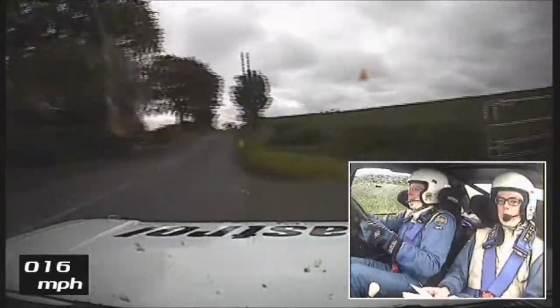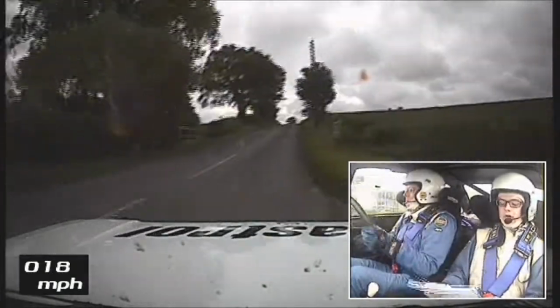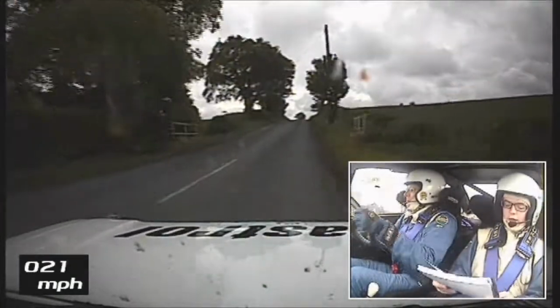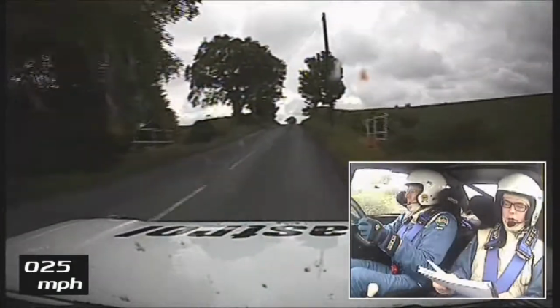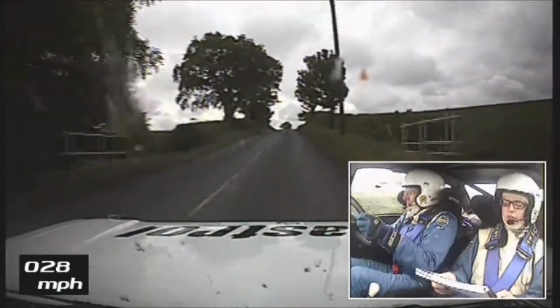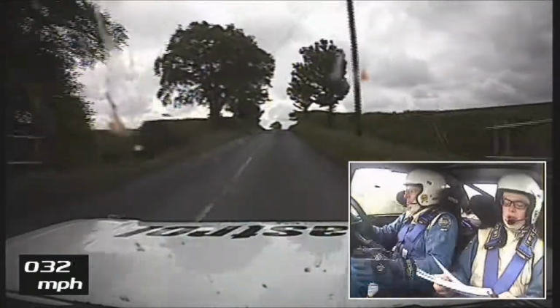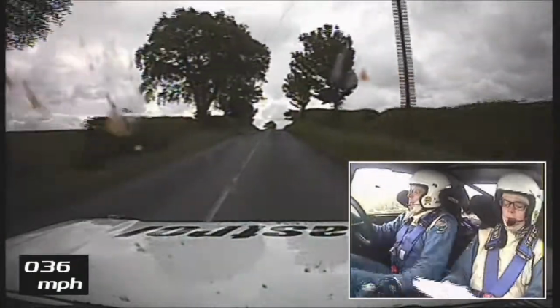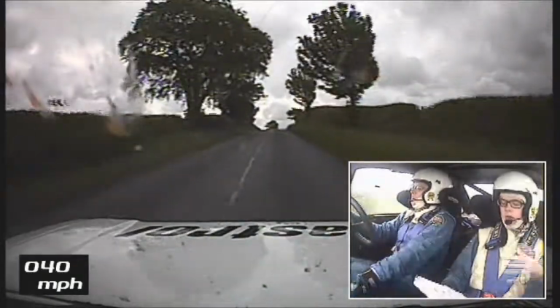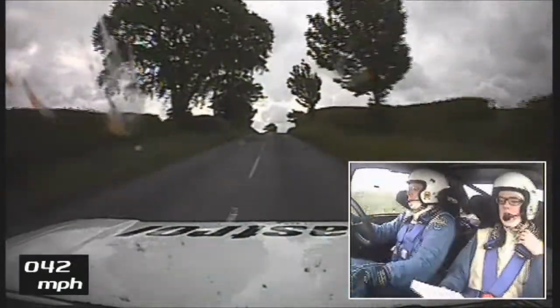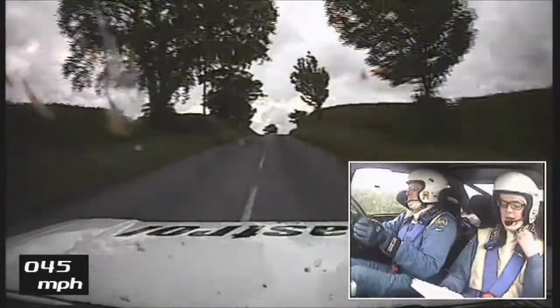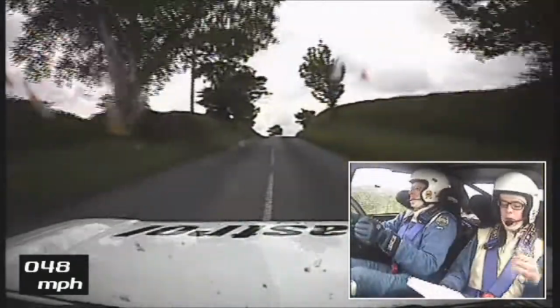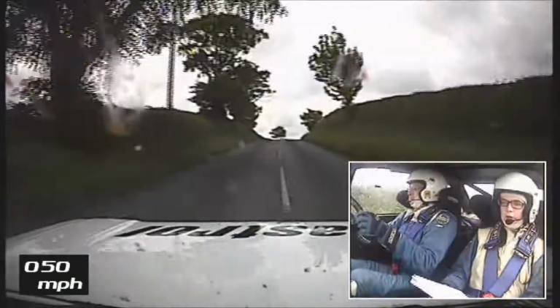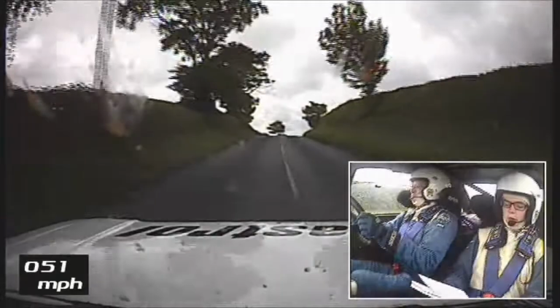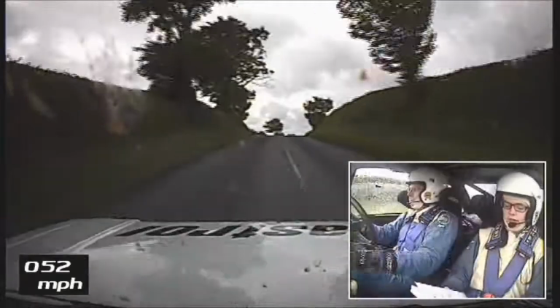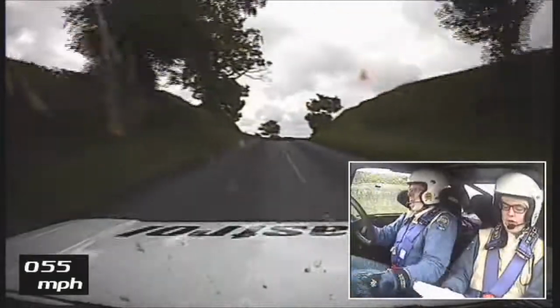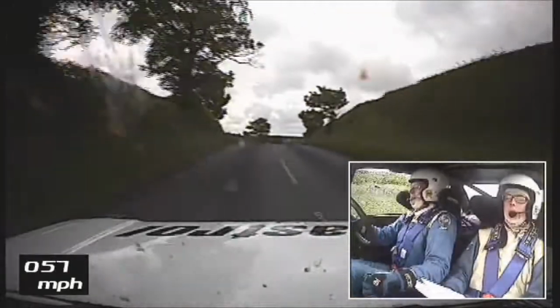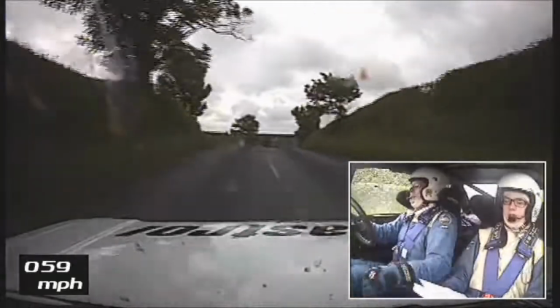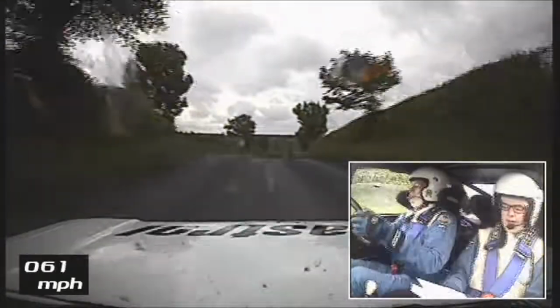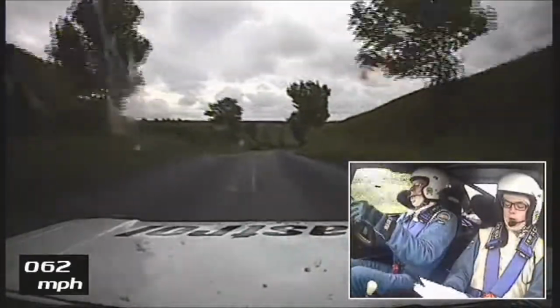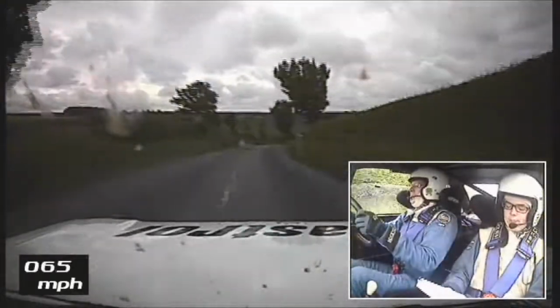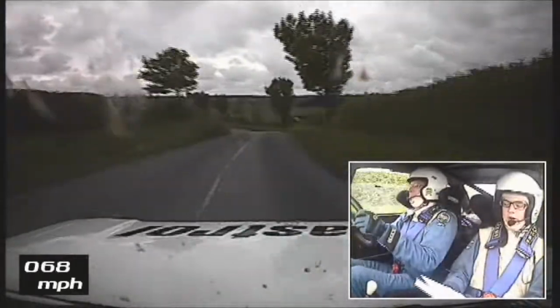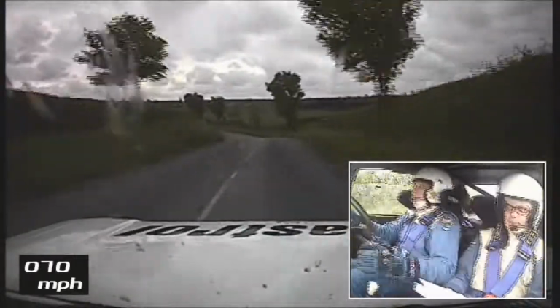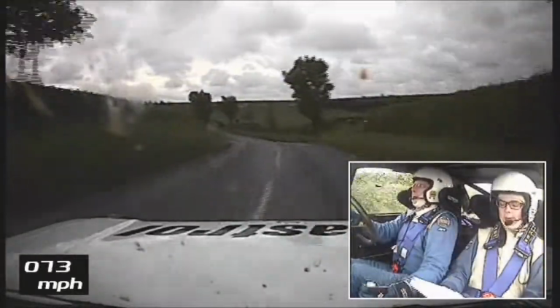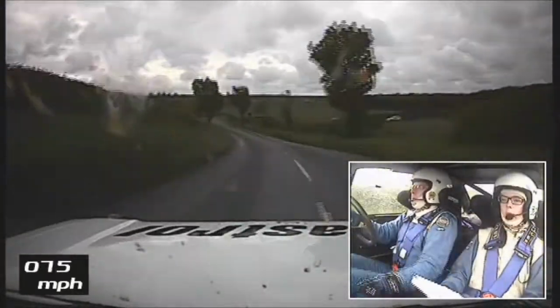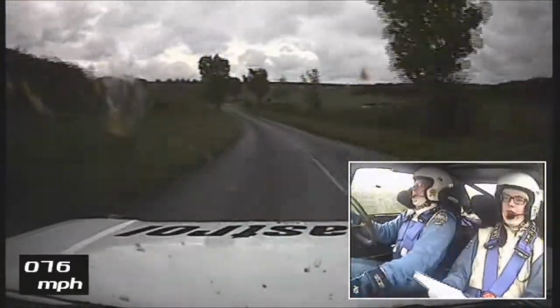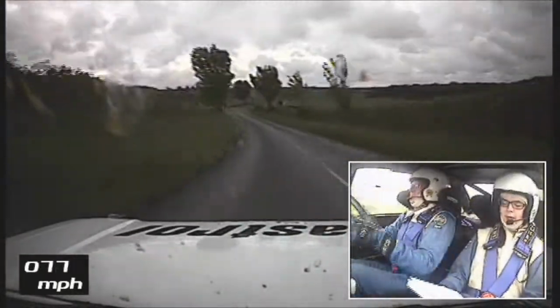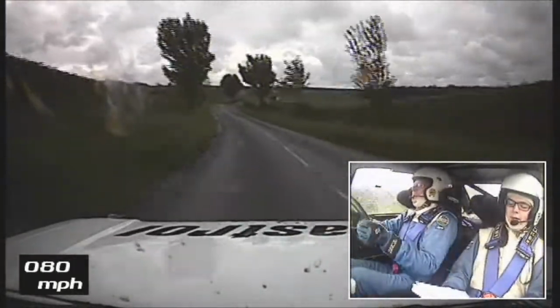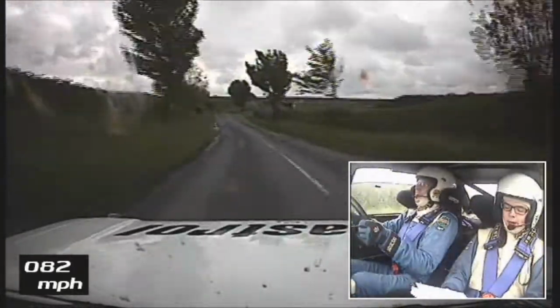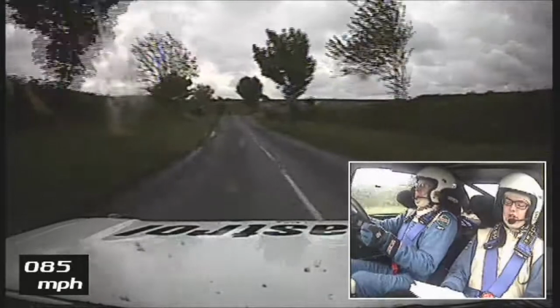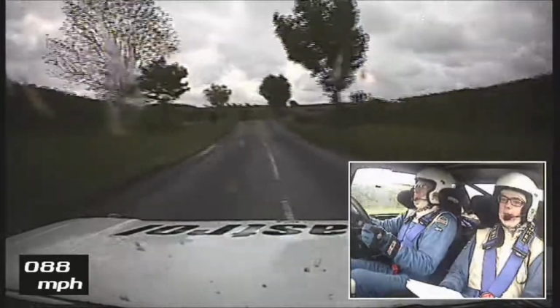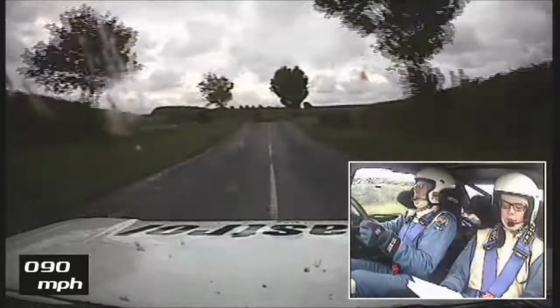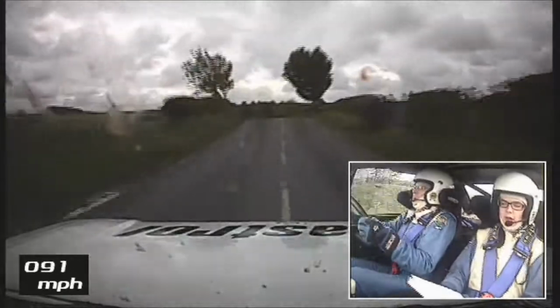1 right over crest into 2 left plus. 16. Caution, big crest jump, keep left. 130.